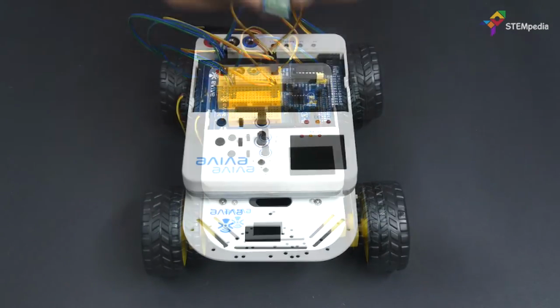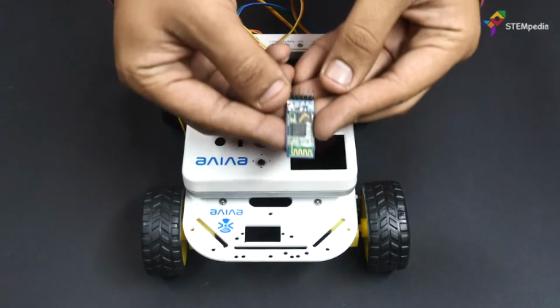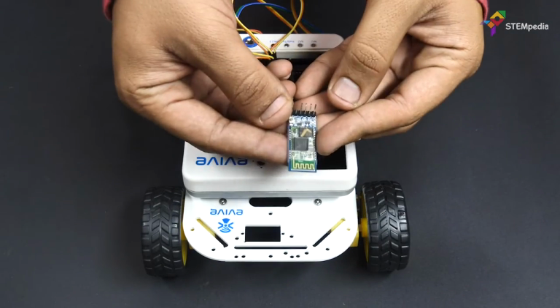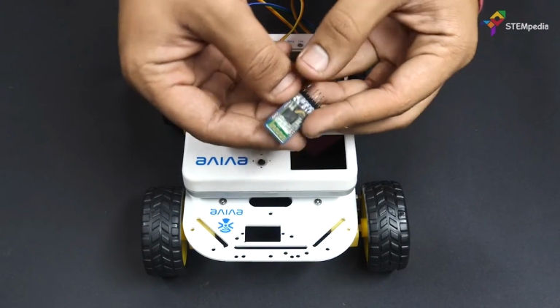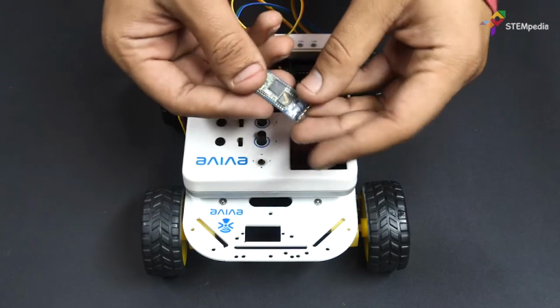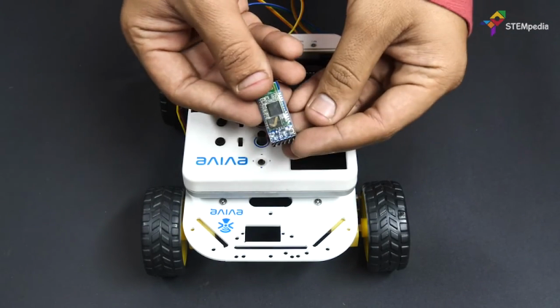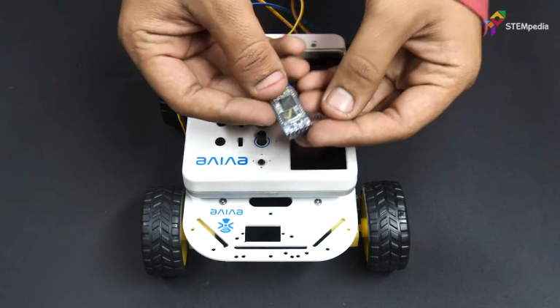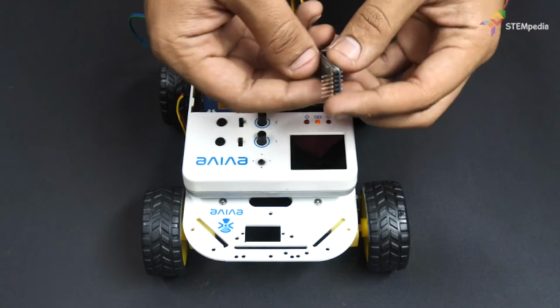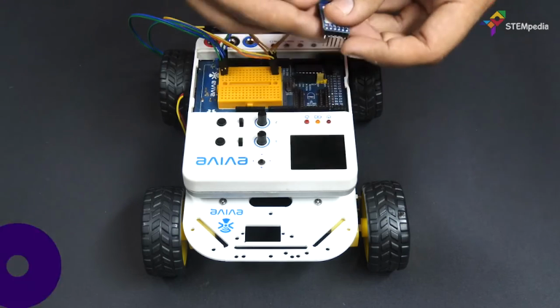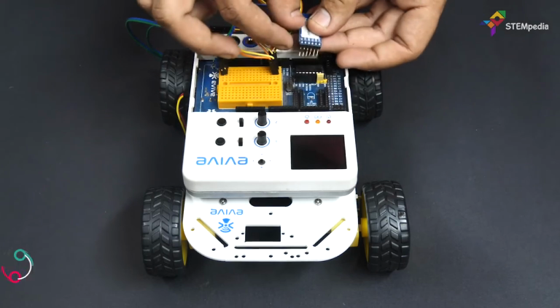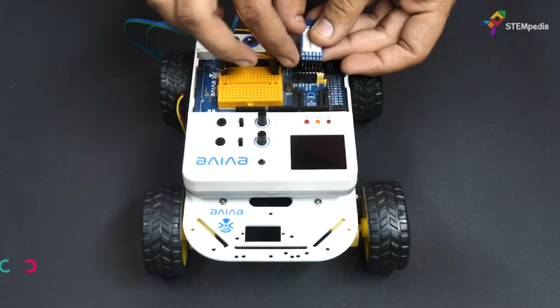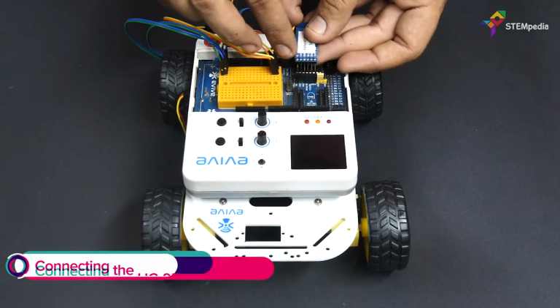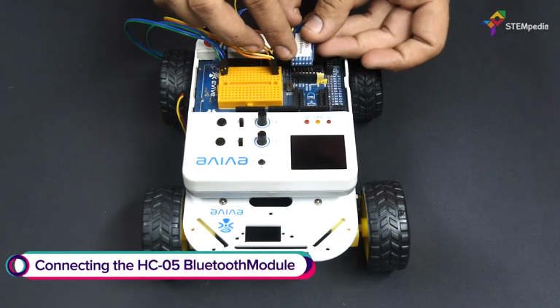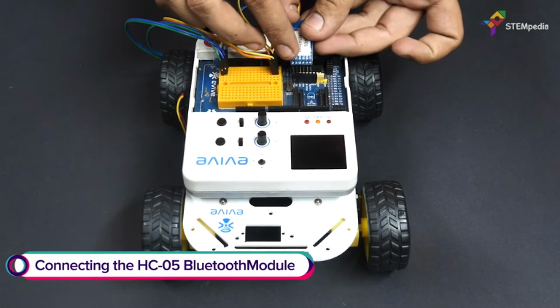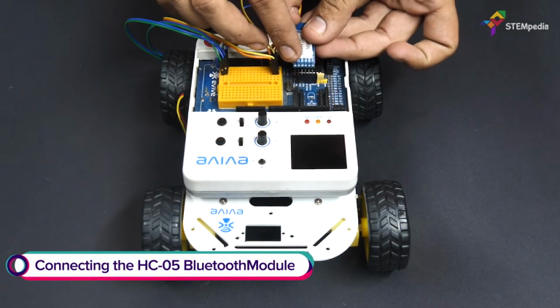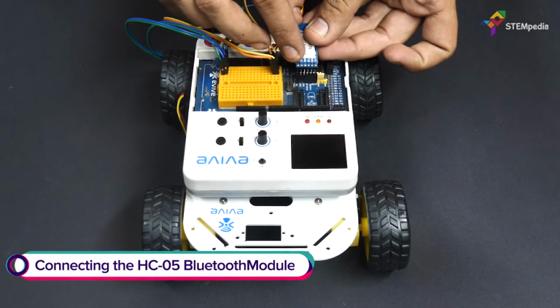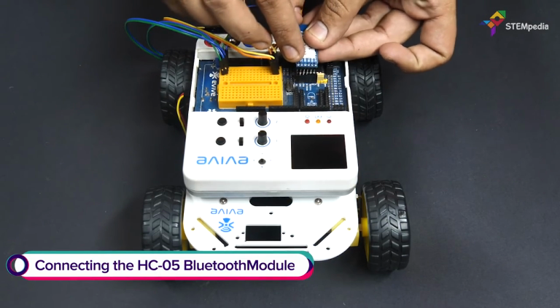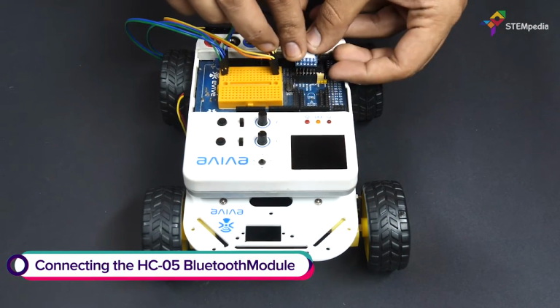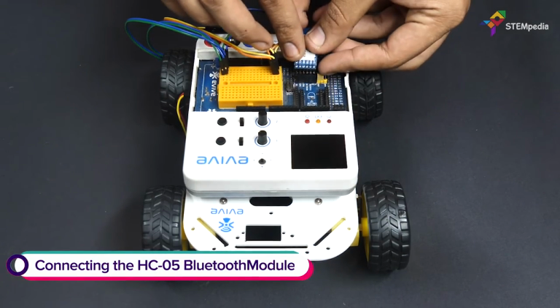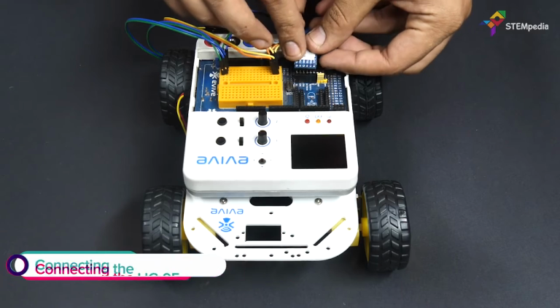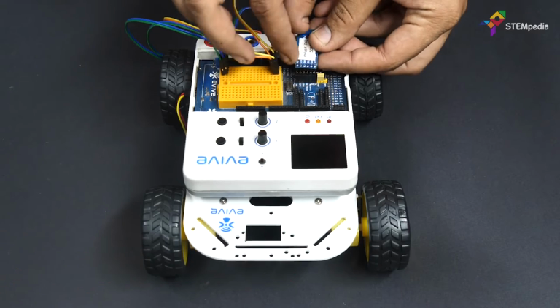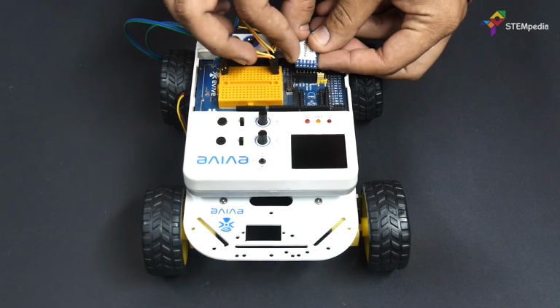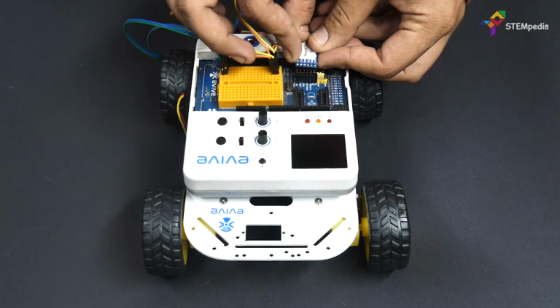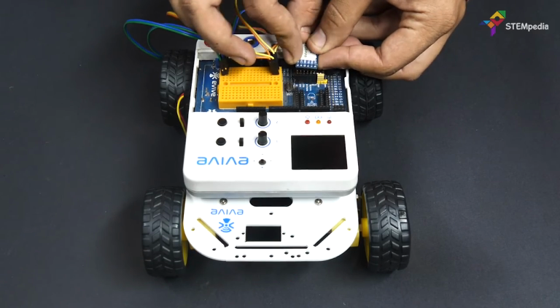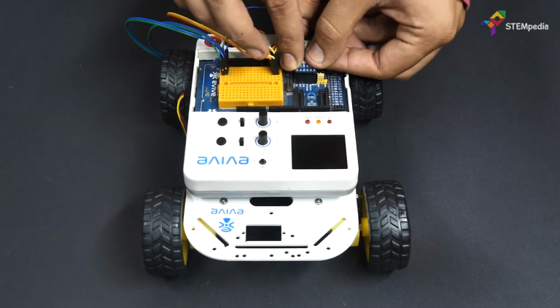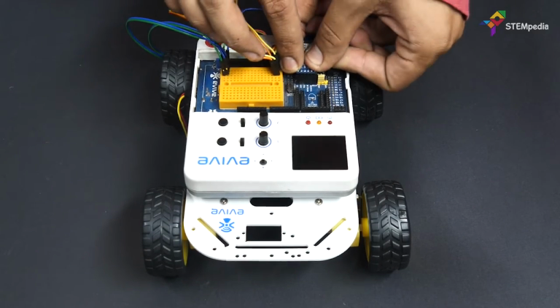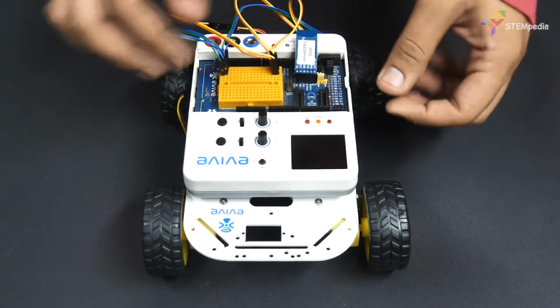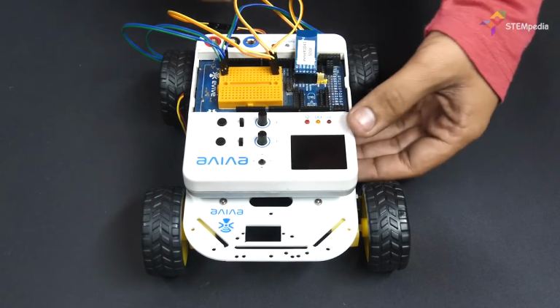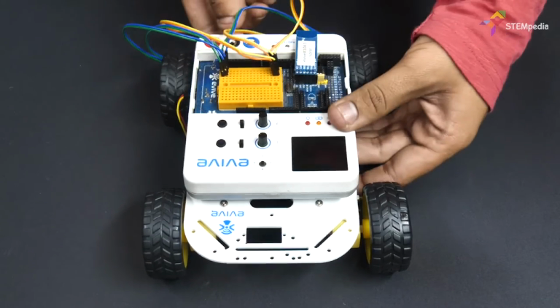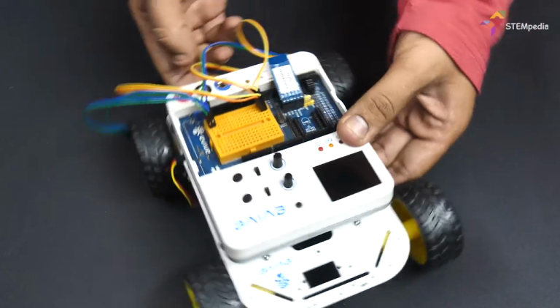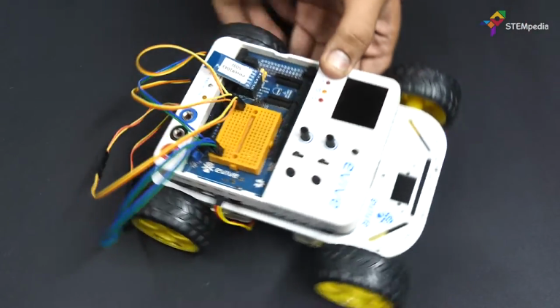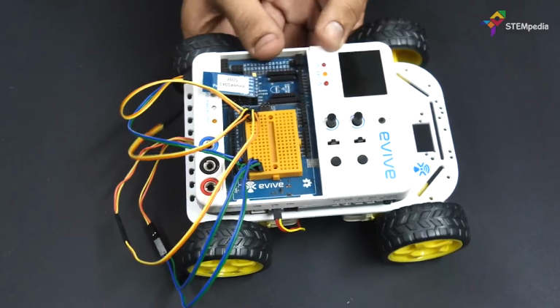Time to make our 4WD robot smartphone controlled. For controlling the robot using a smartphone, connect the HC05 or HM10 Bluetooth module to the headers present on Evive. You can also bend the module if you want.